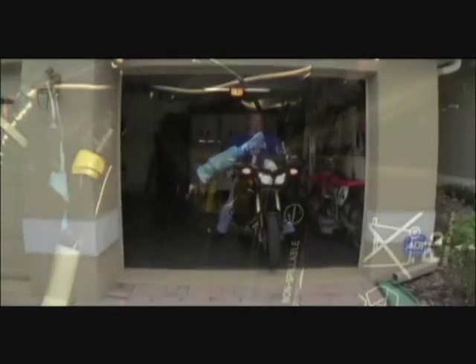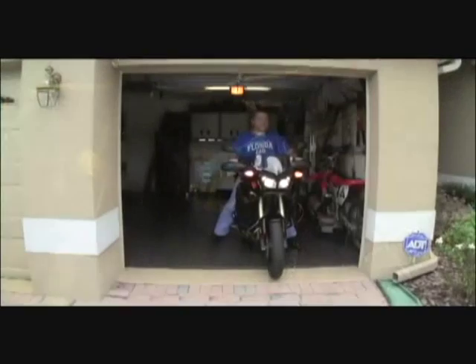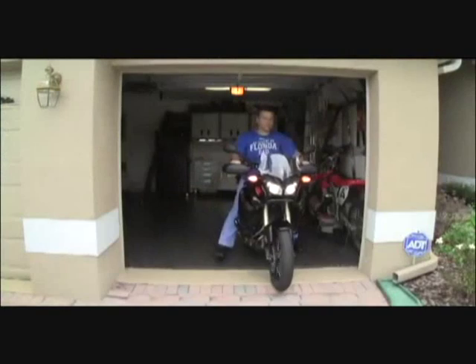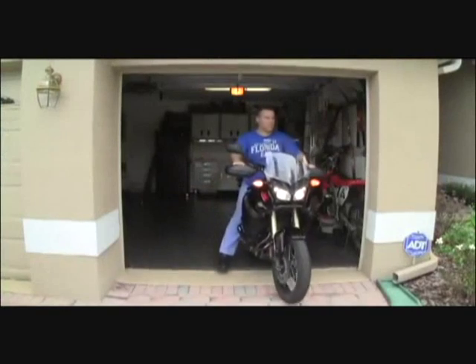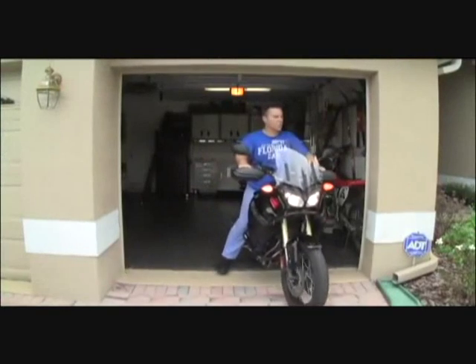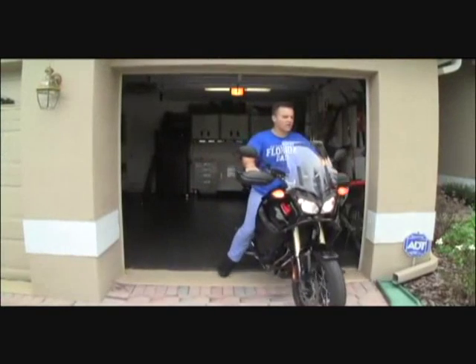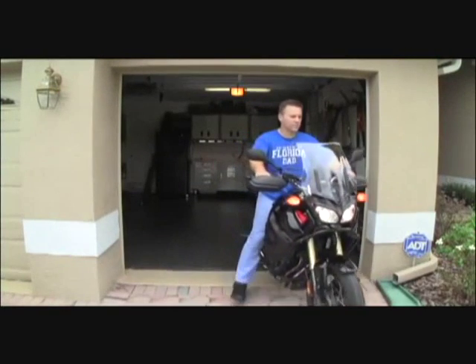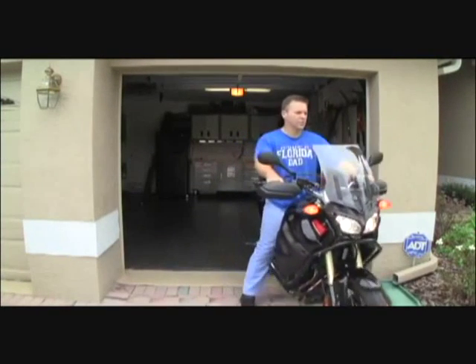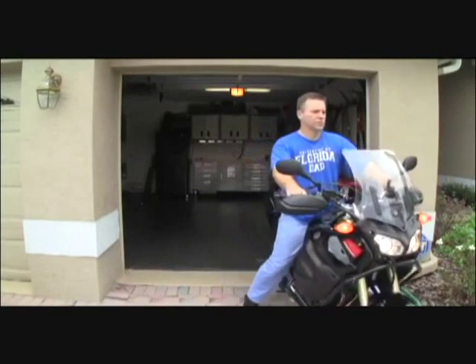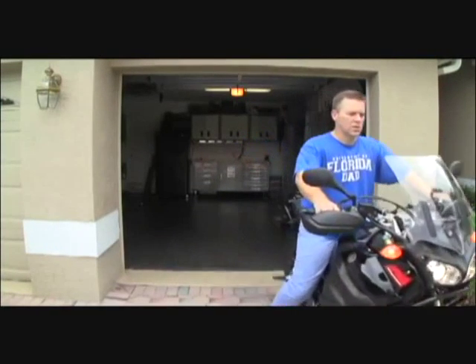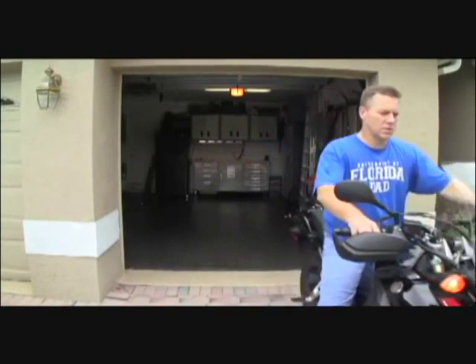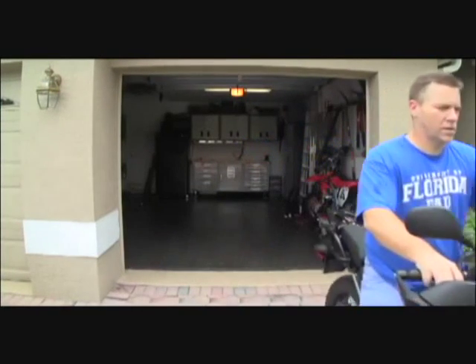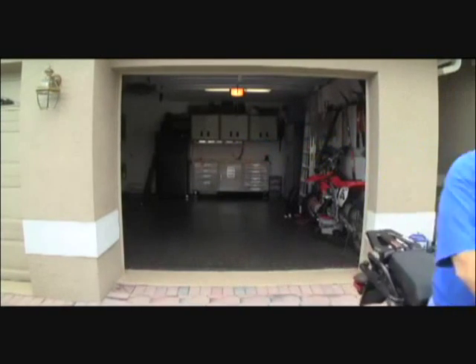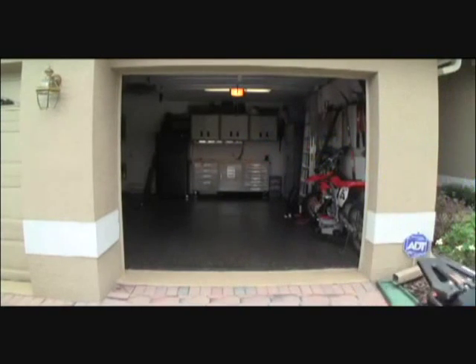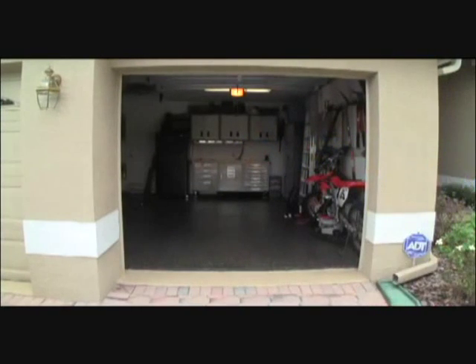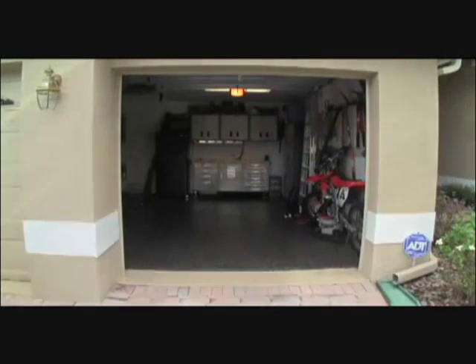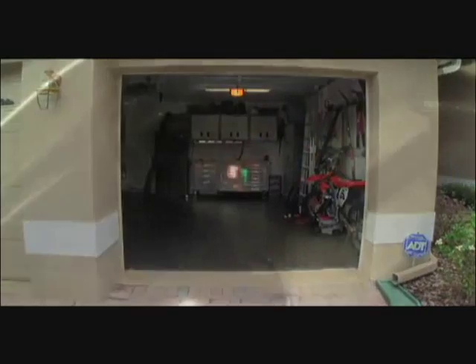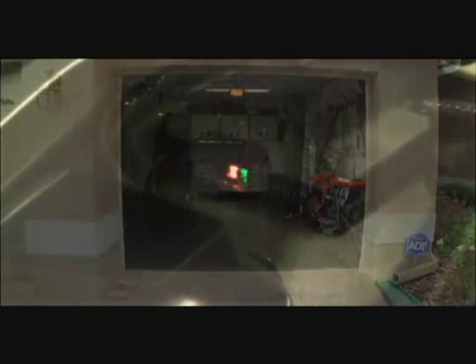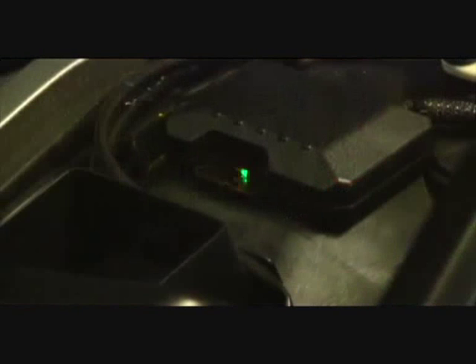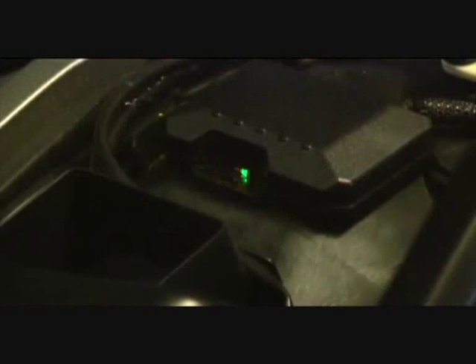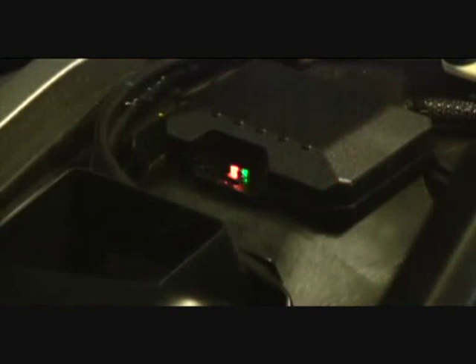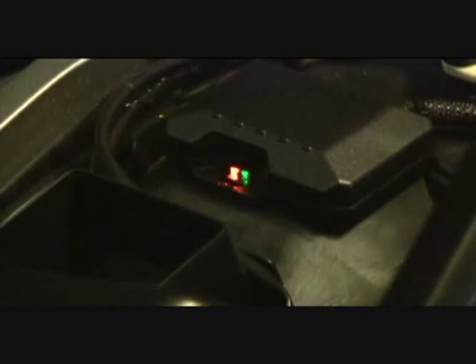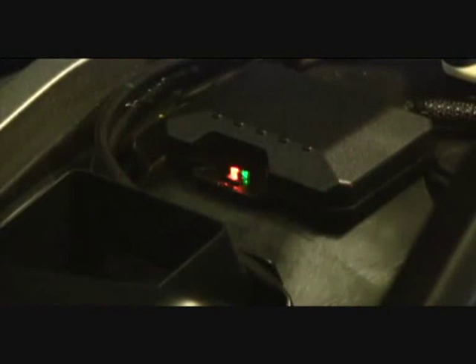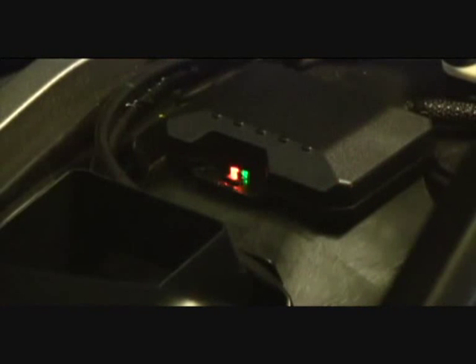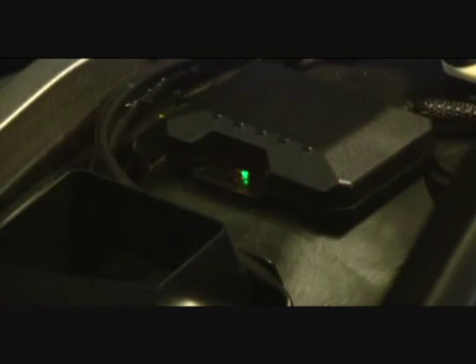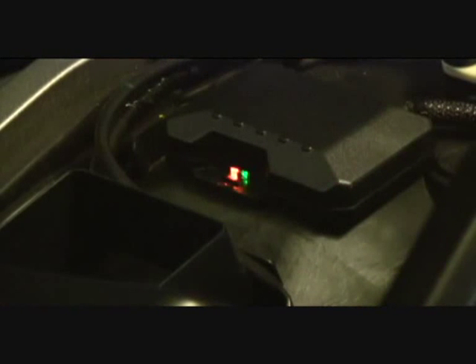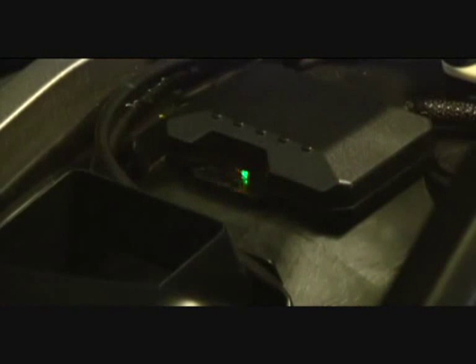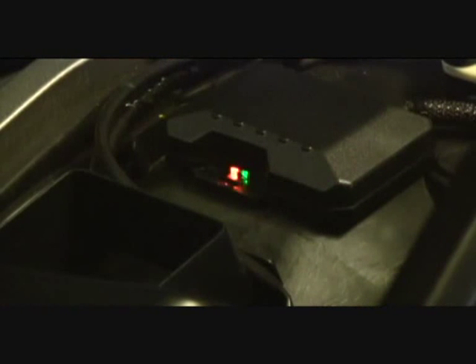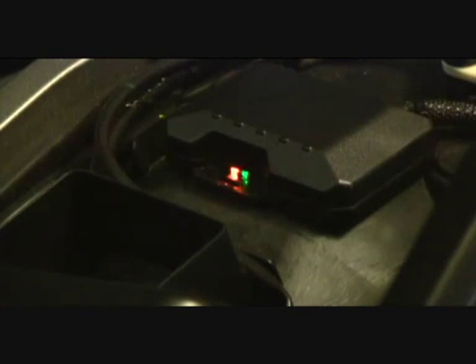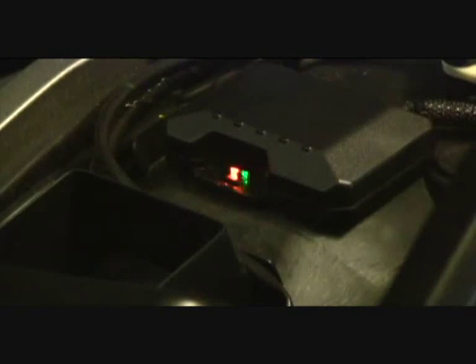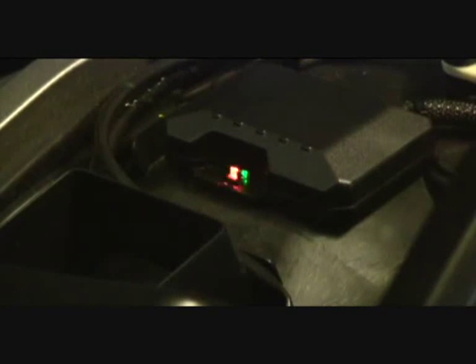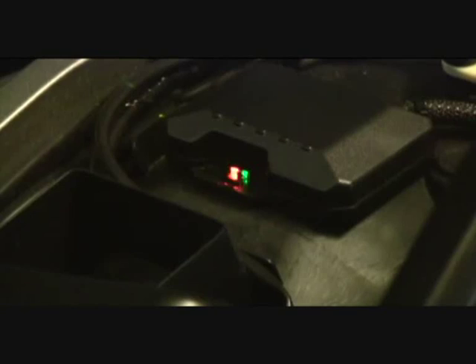If you are in a garage, you may need to take the bike outside because some GPS units may not be able to get a signal in the garage. Make sure lights are turning on in the right order to show the device is working properly.